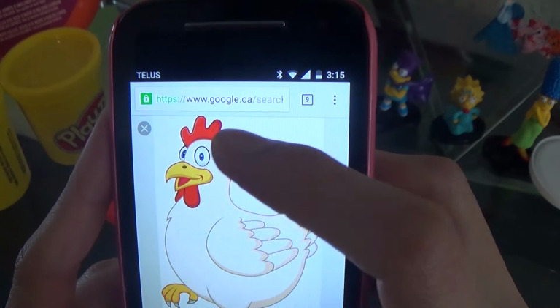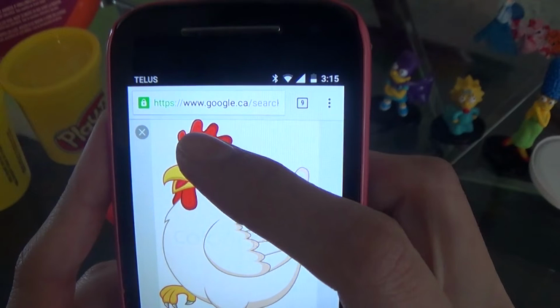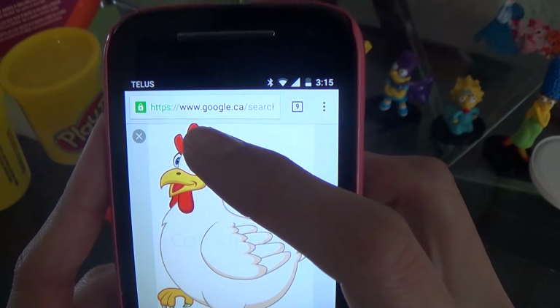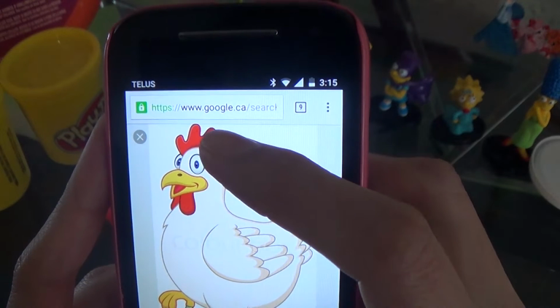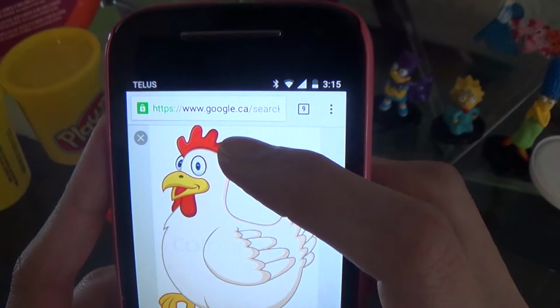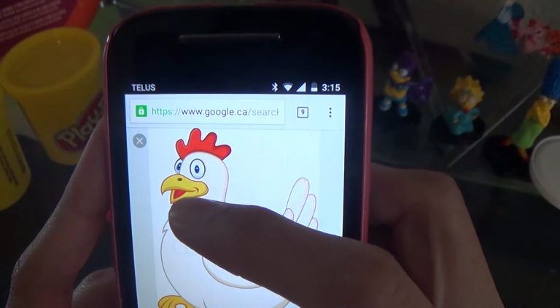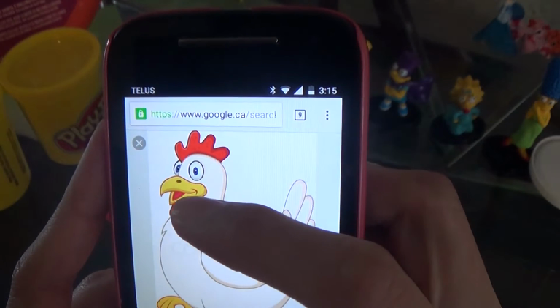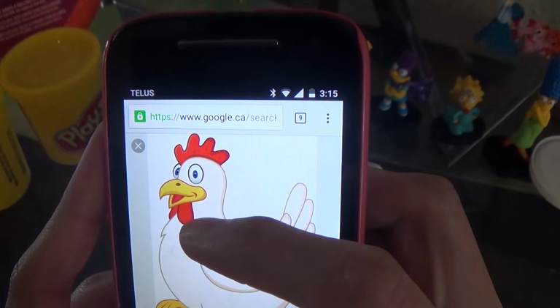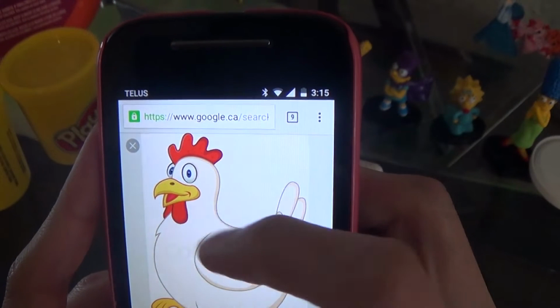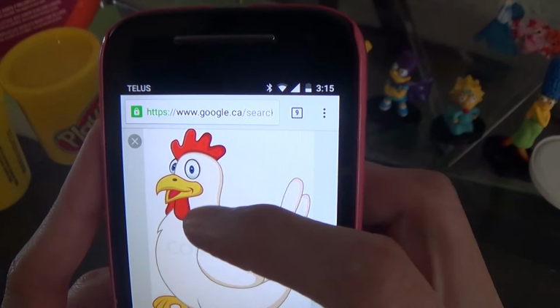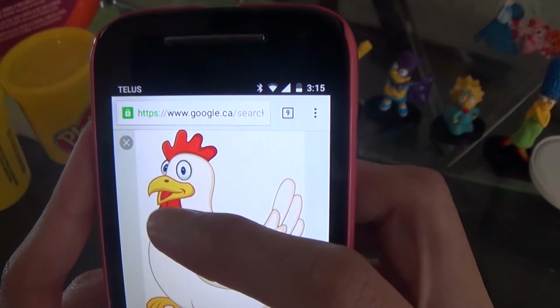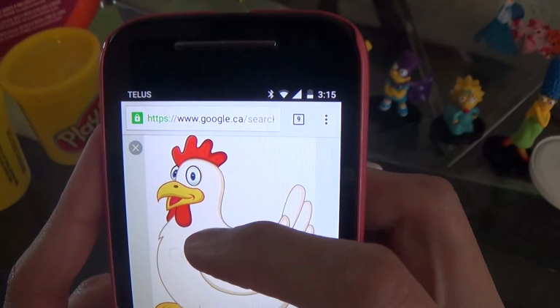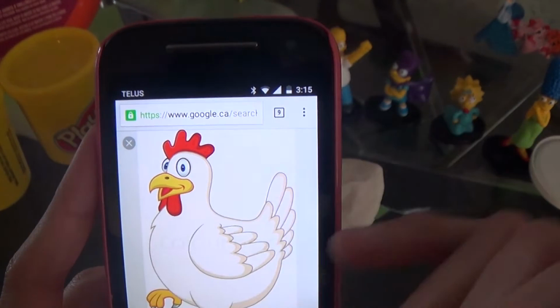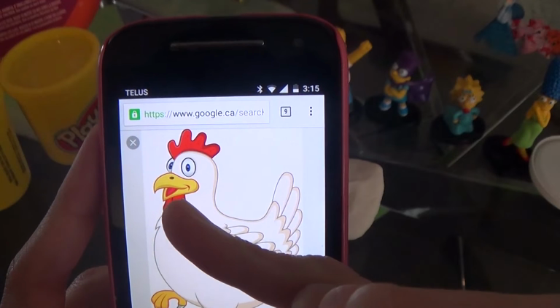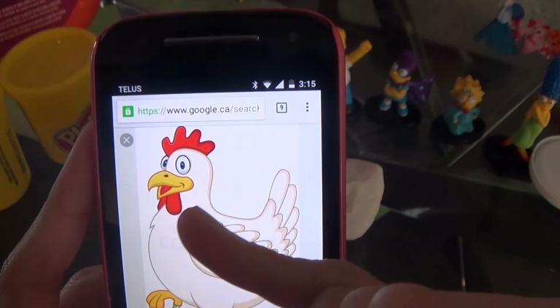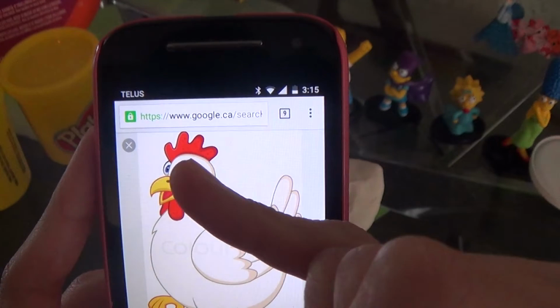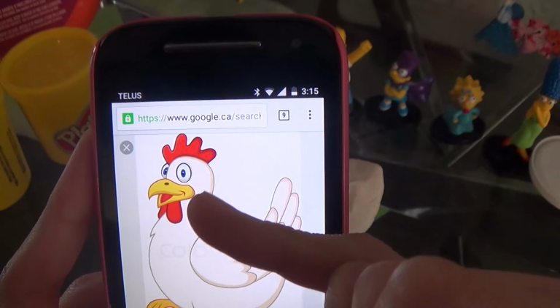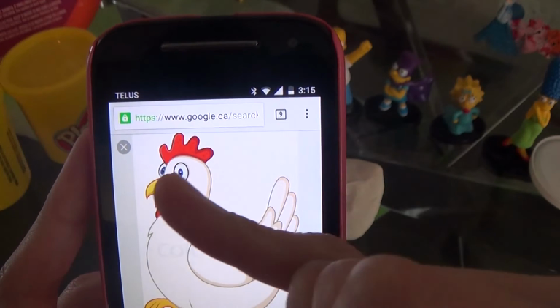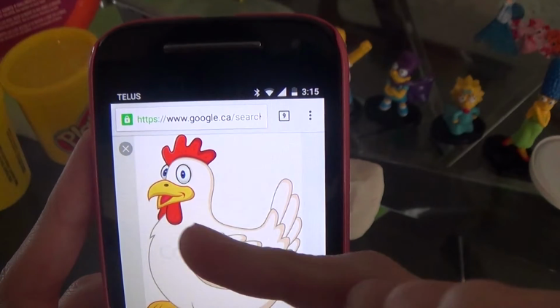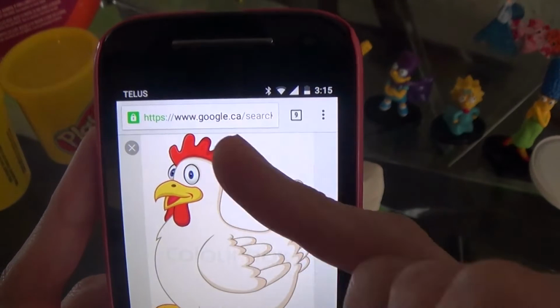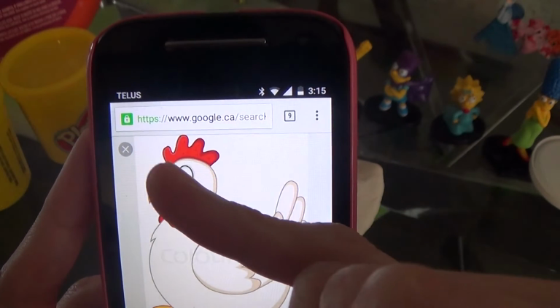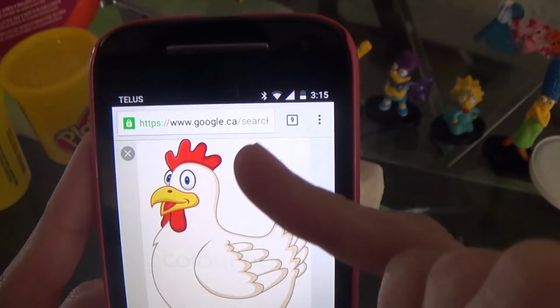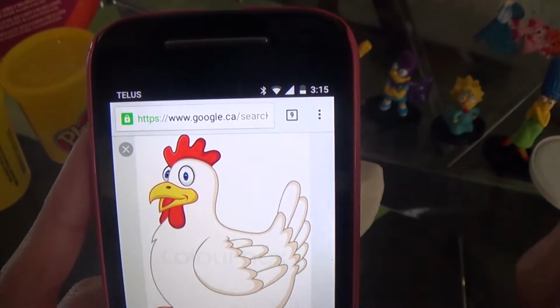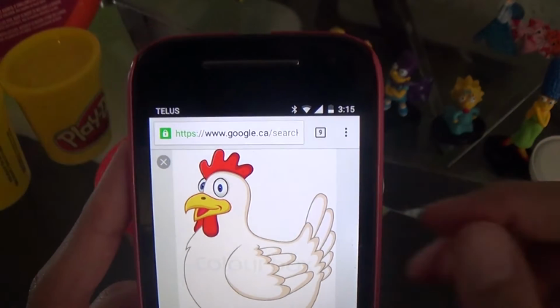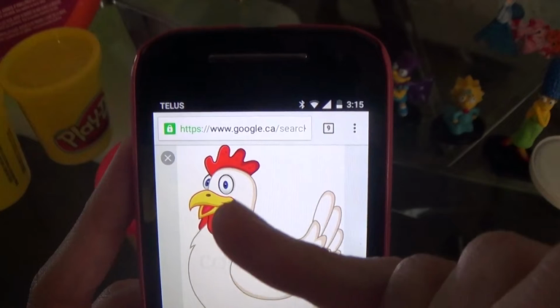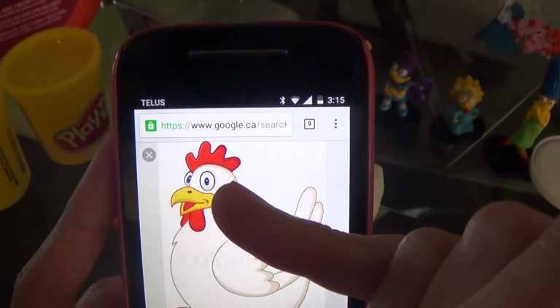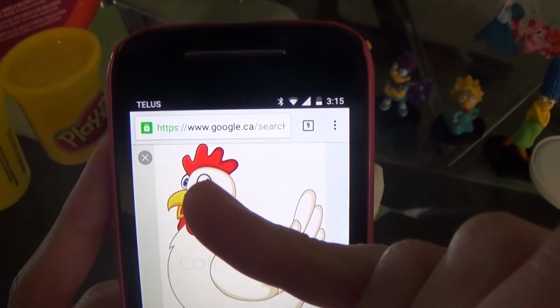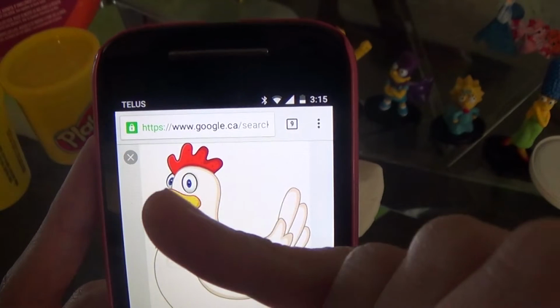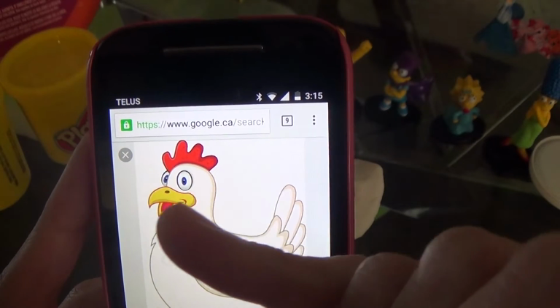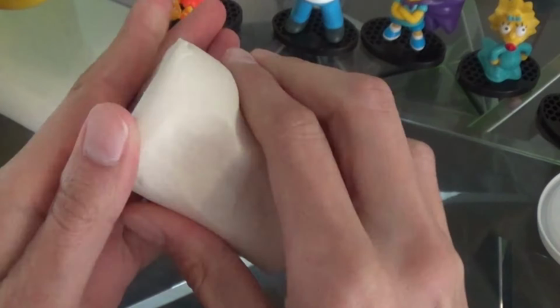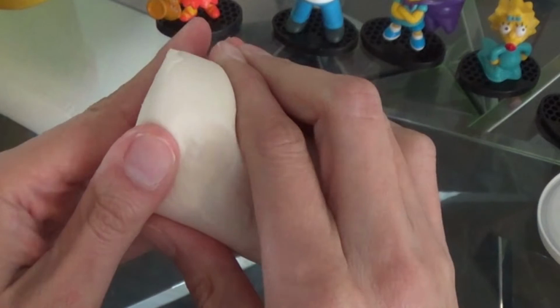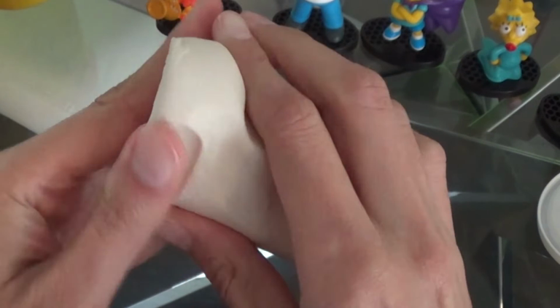Today we're gonna make a hen. So we have the top there, under the beak is red, and we have the beak that's yellow. And there's a part I don't know what that's called — leave it in the comments. The eyes are blue. Let's begin.